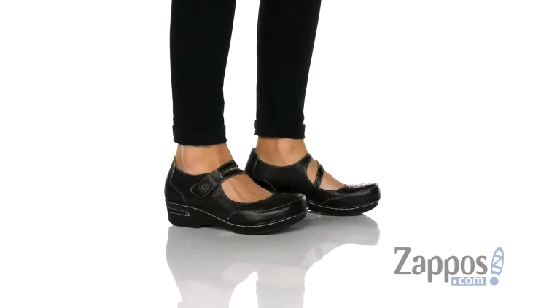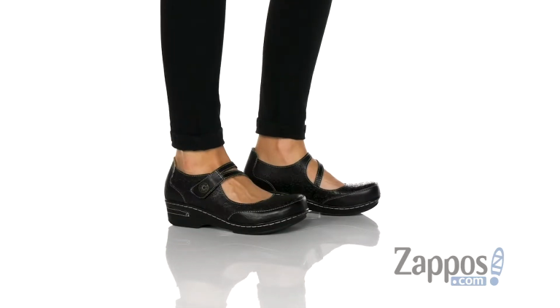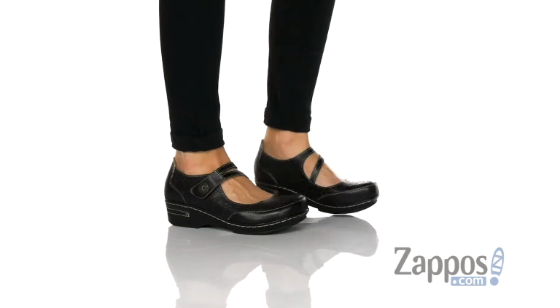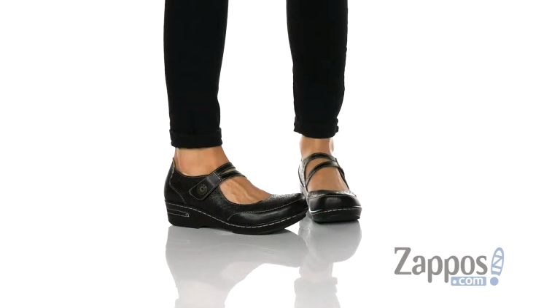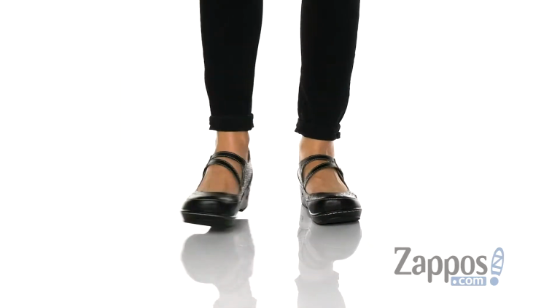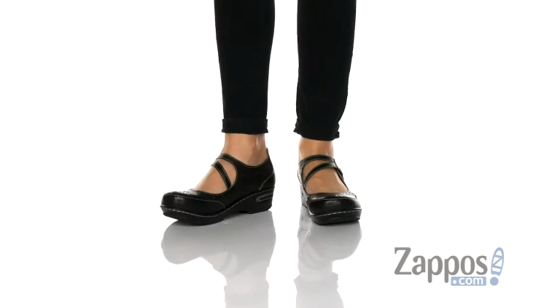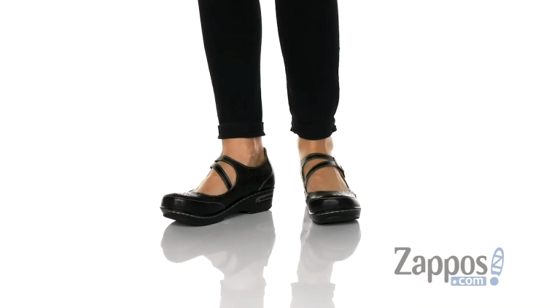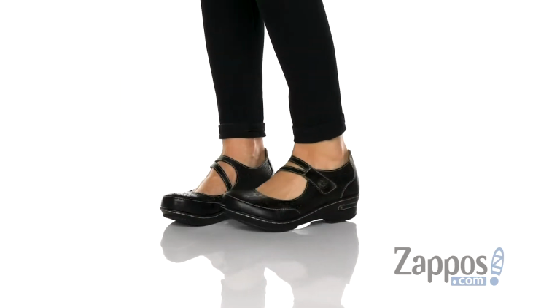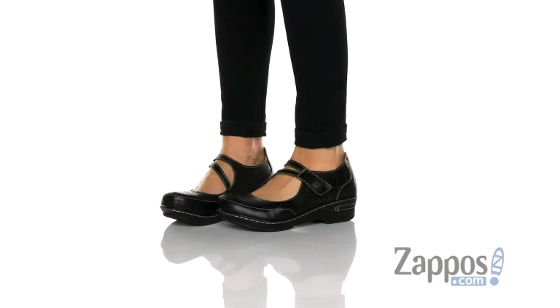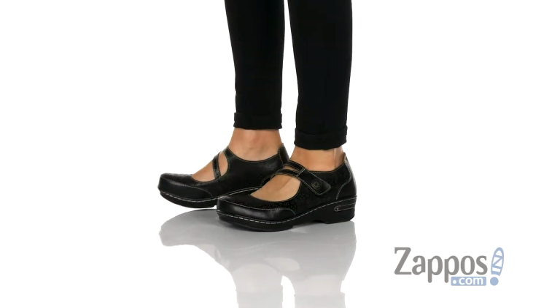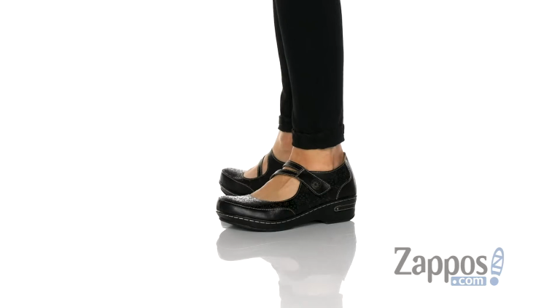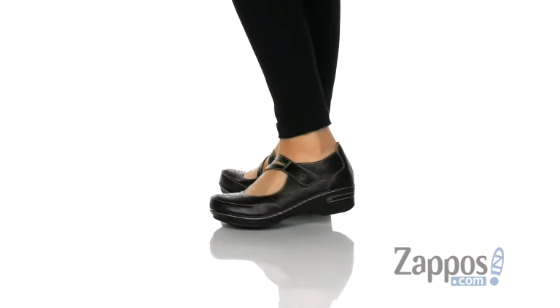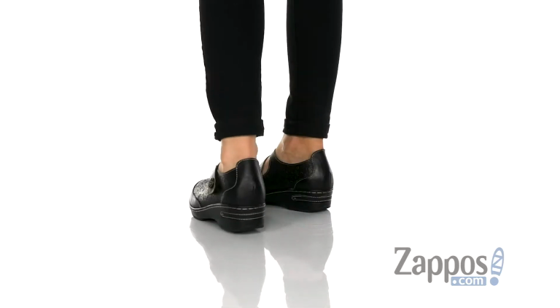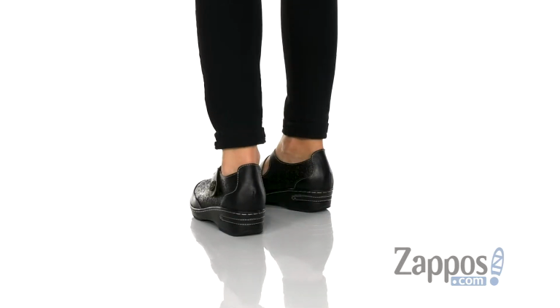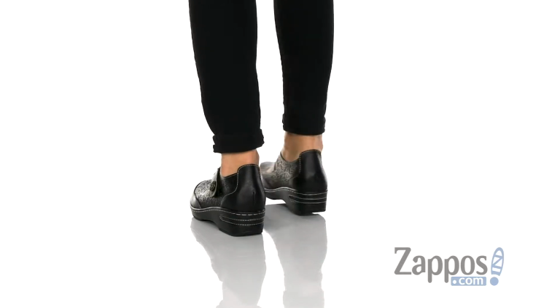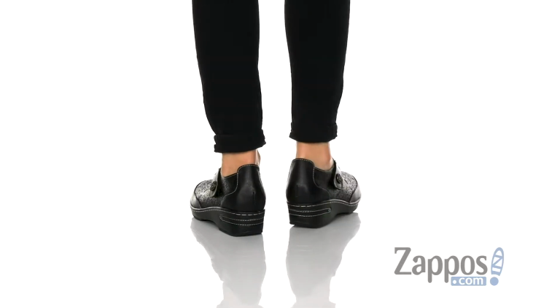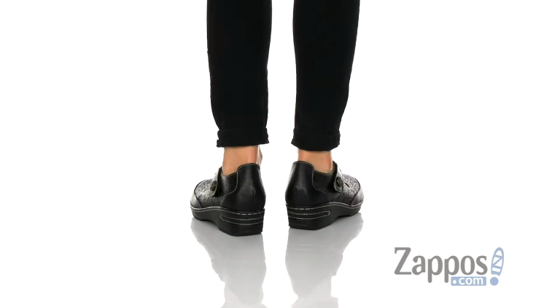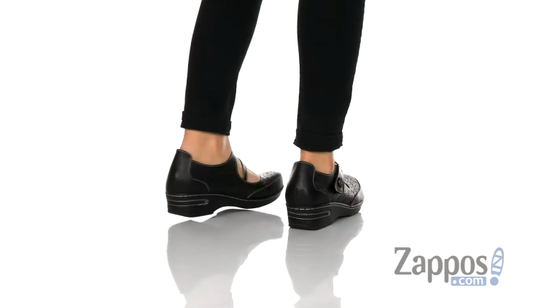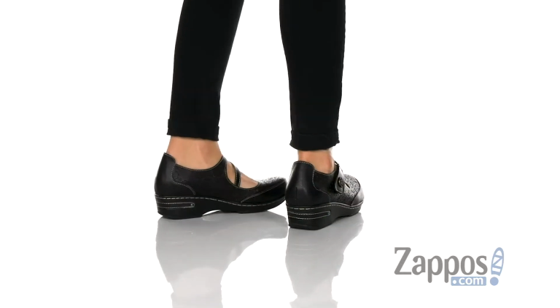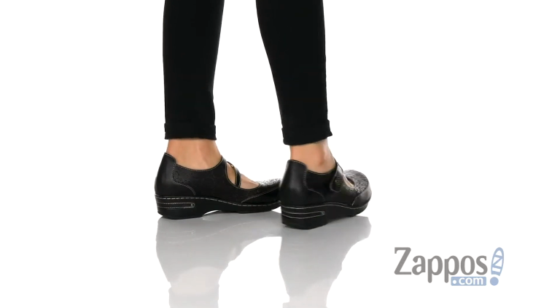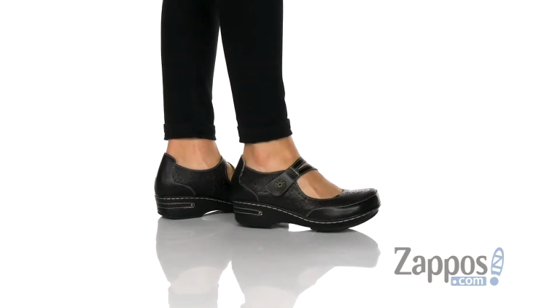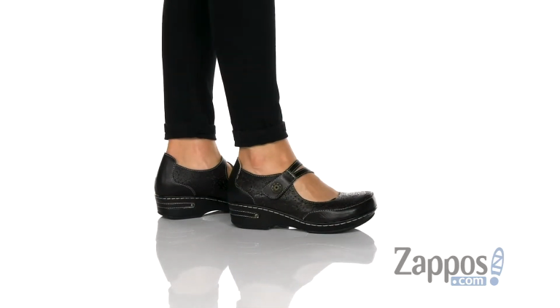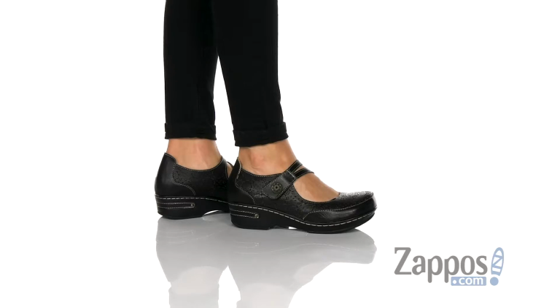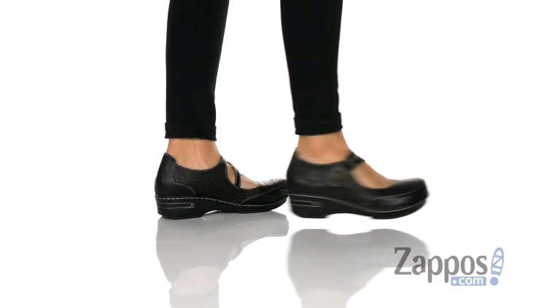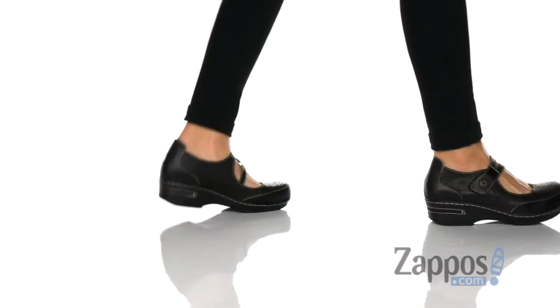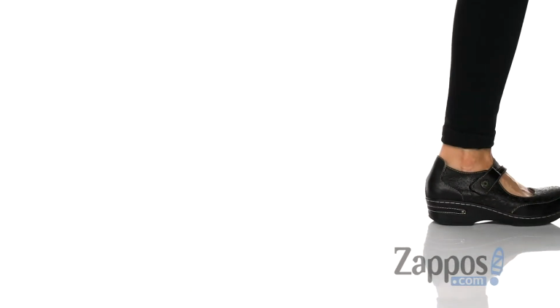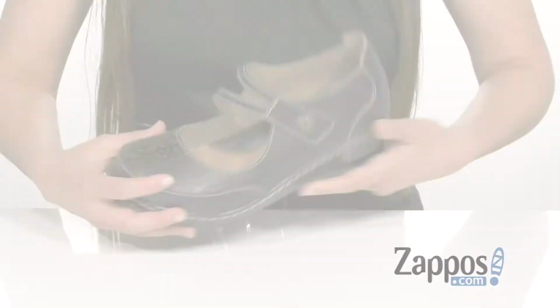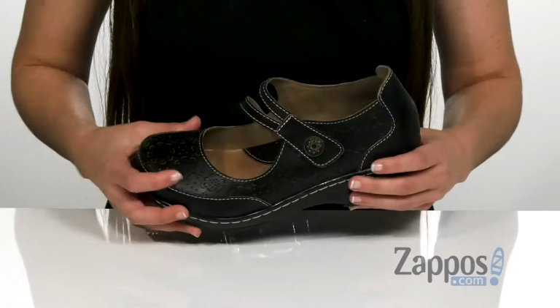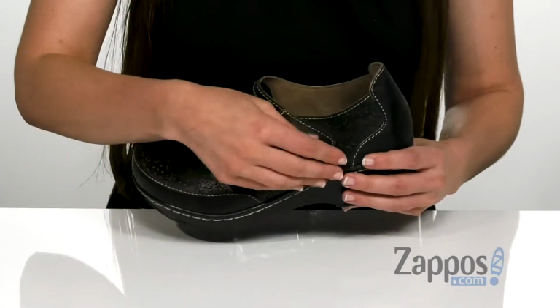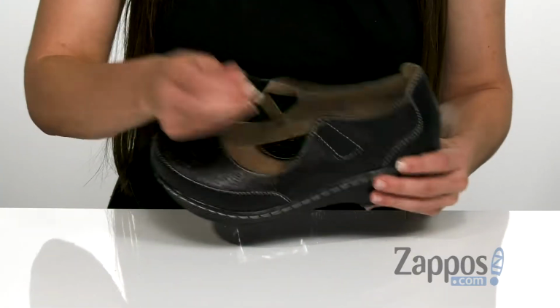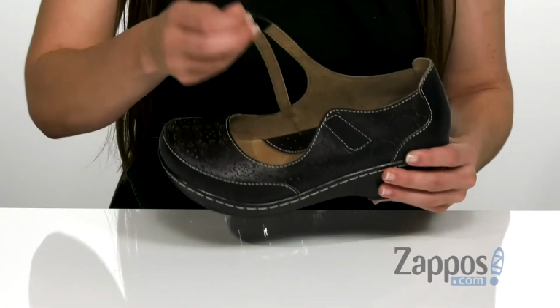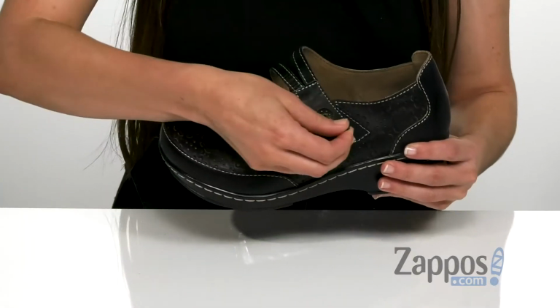You're definitely gonna make a statement with these awesome Mary Janes. It has a hand-painted leather upper with fun floral patterns that are laser-cut throughout the entire top of the shoe. It has an adjustable hook-and-loop fastener on the side for easy on and off.